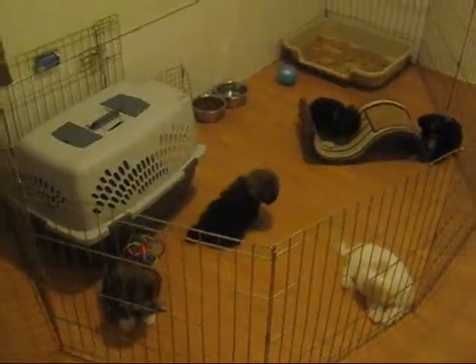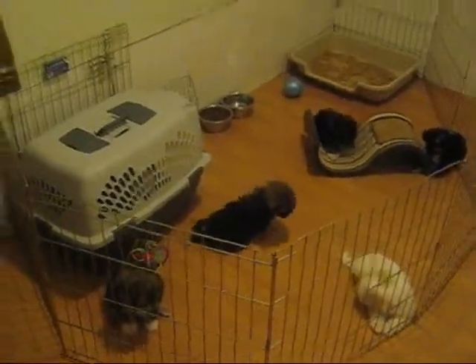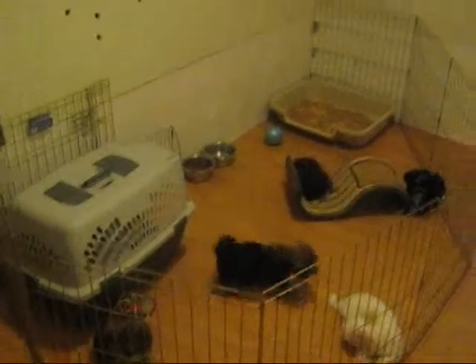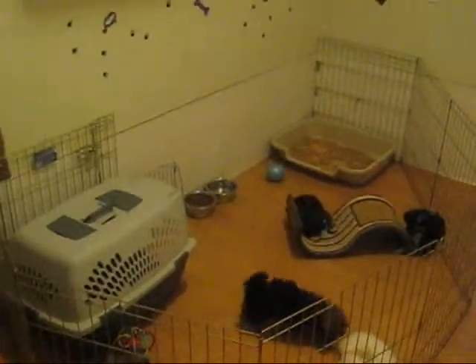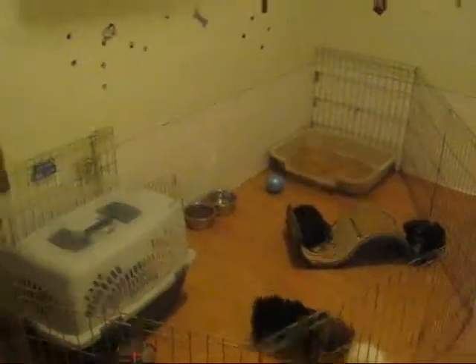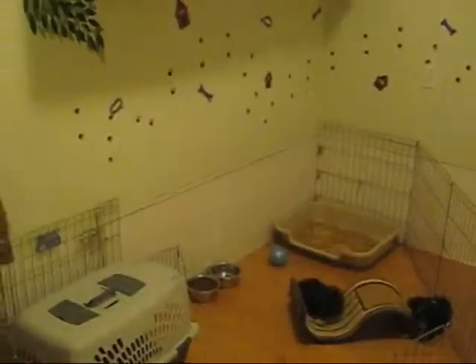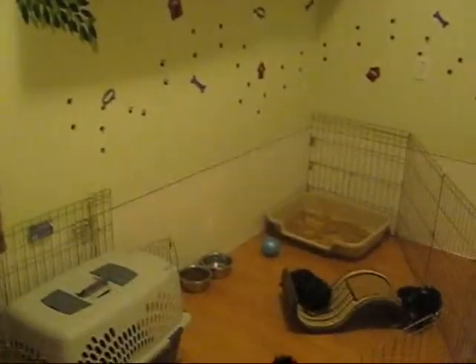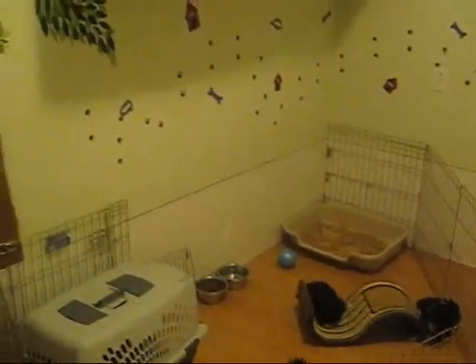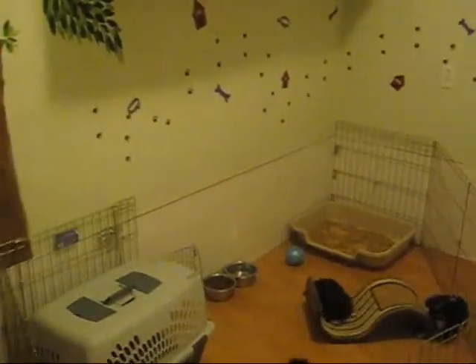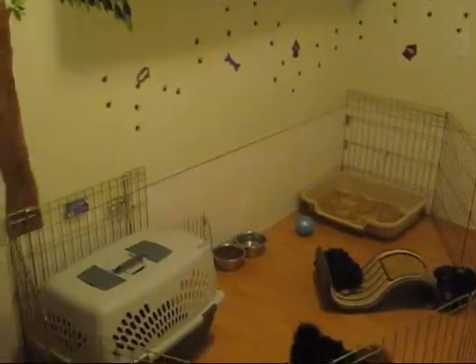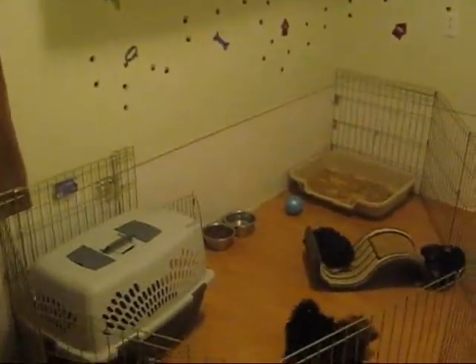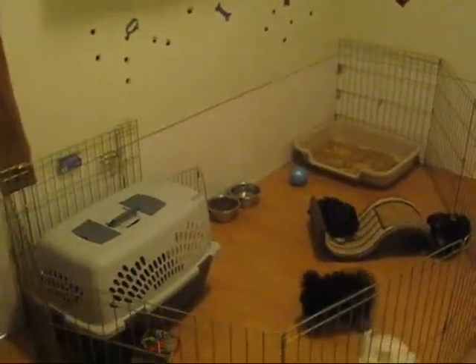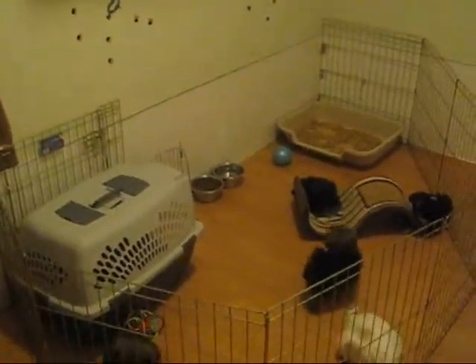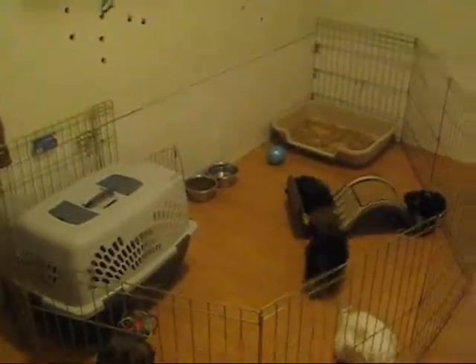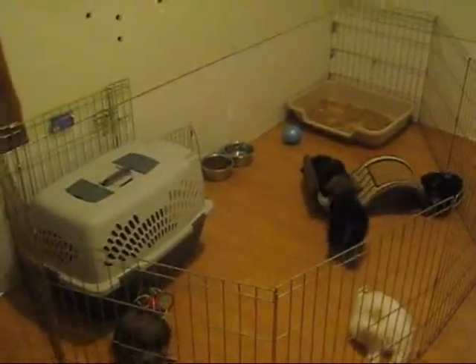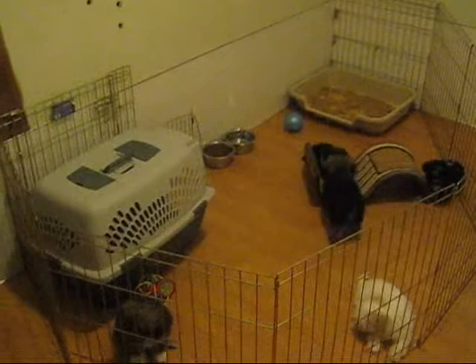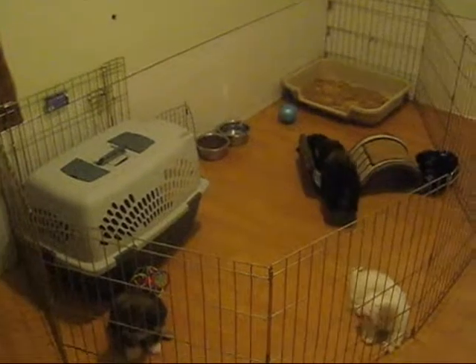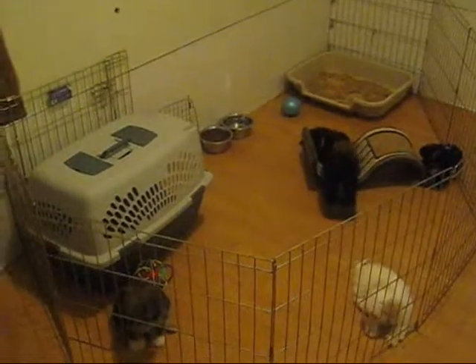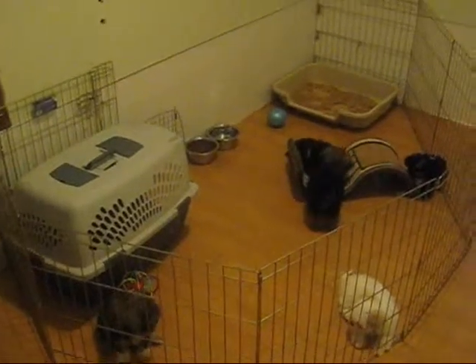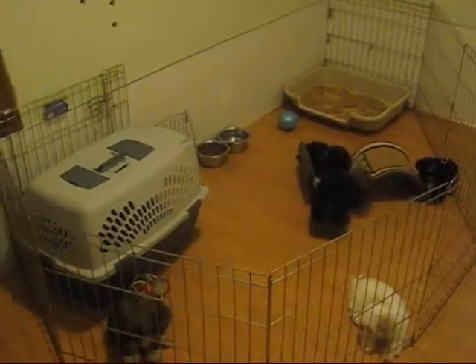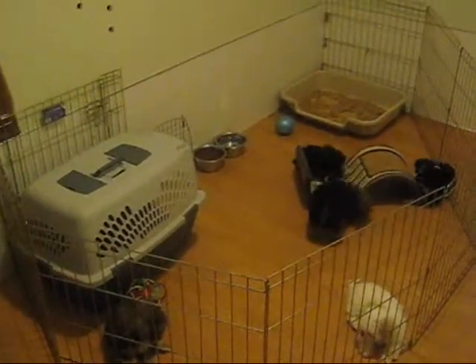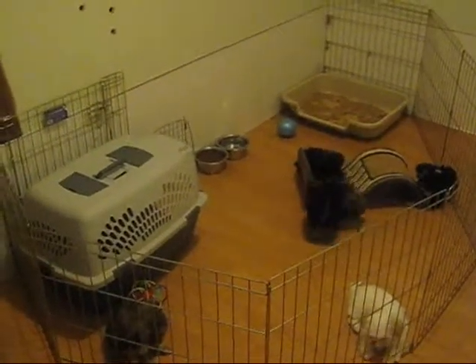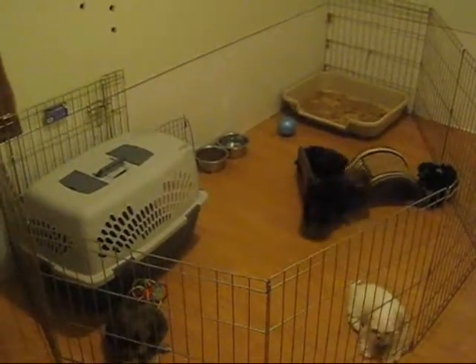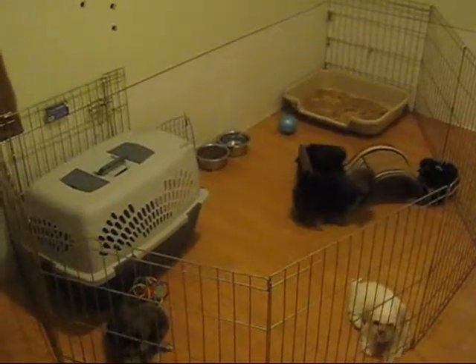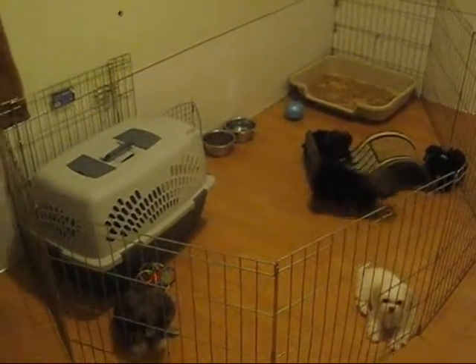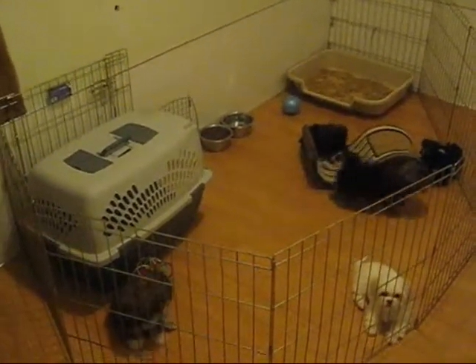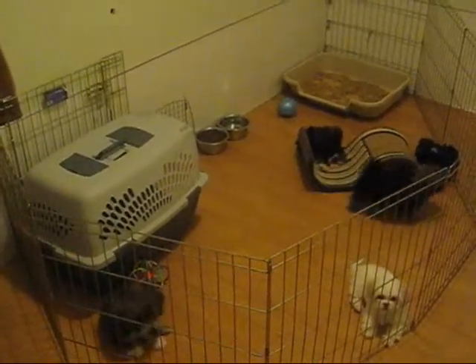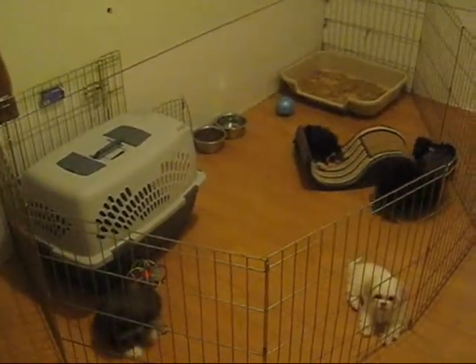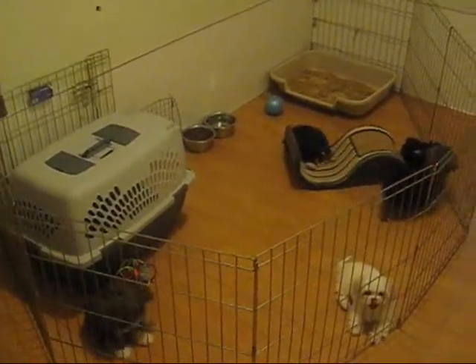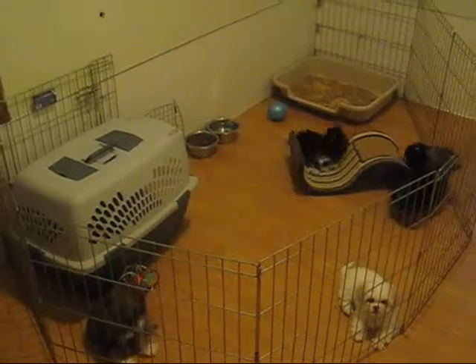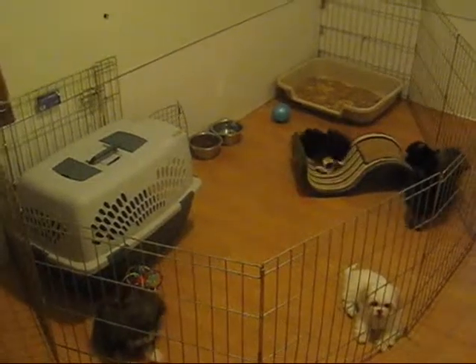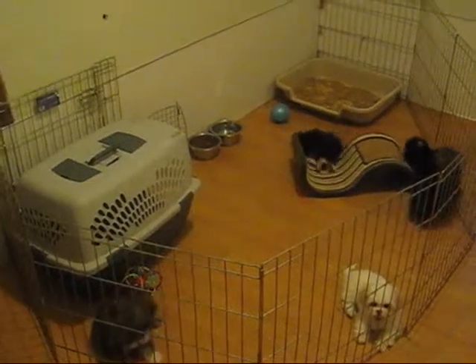Hi, this is Heather with Lilybits and we're here in the nursery with the puppies and they're kind of having a quiet time right now.